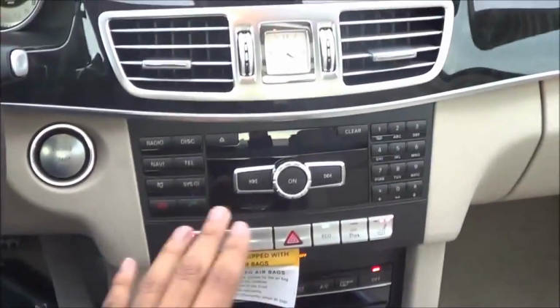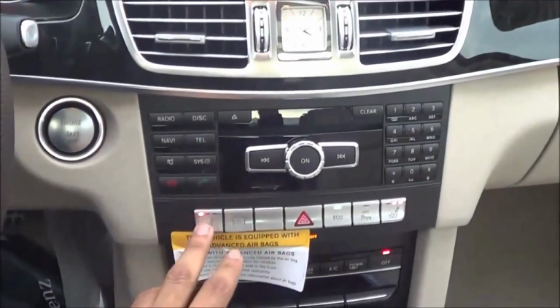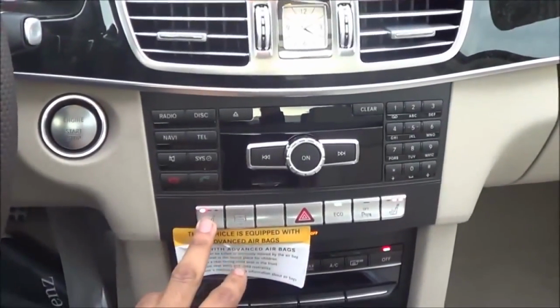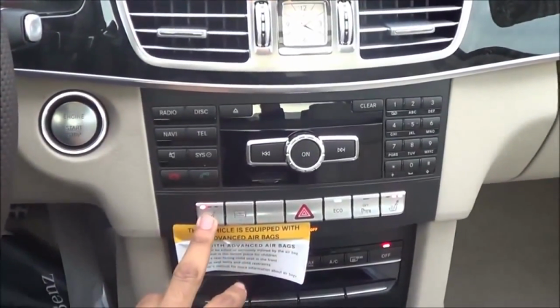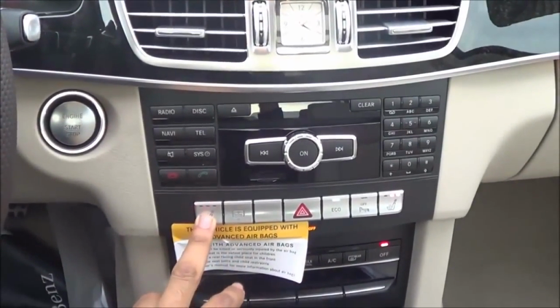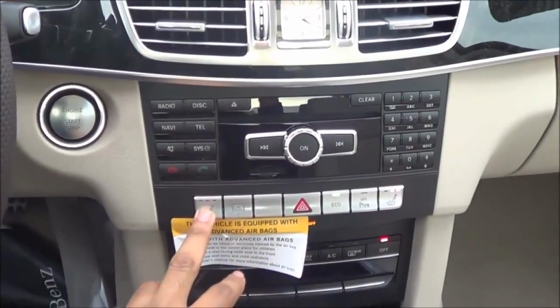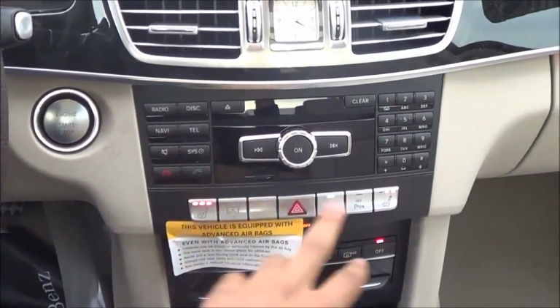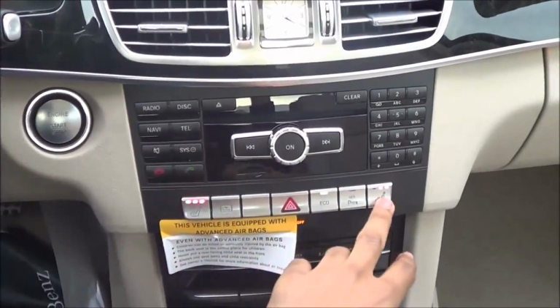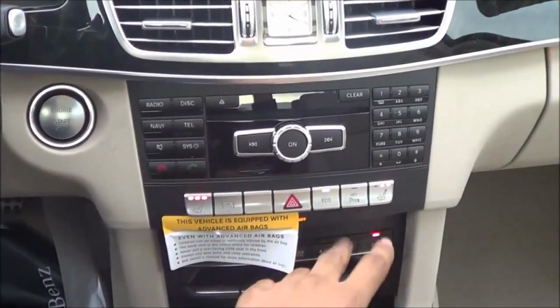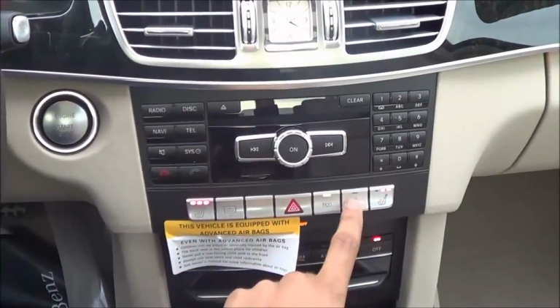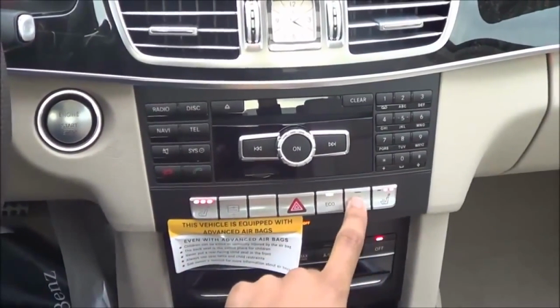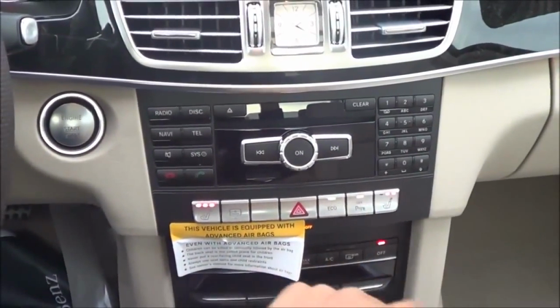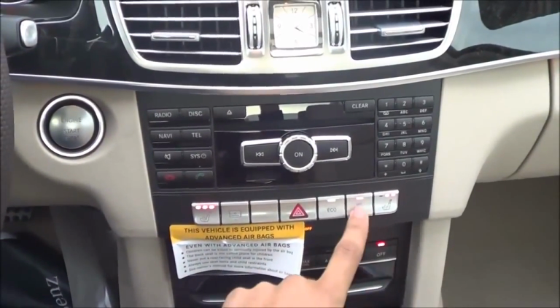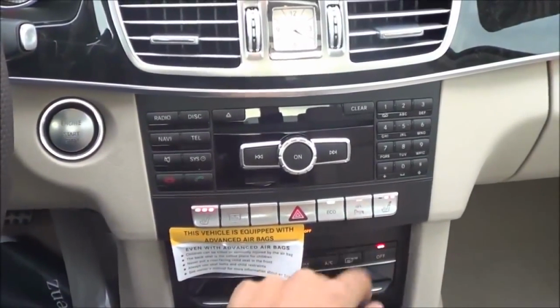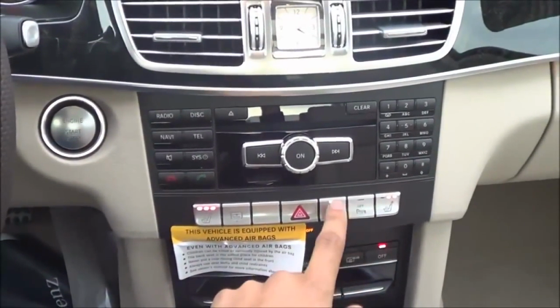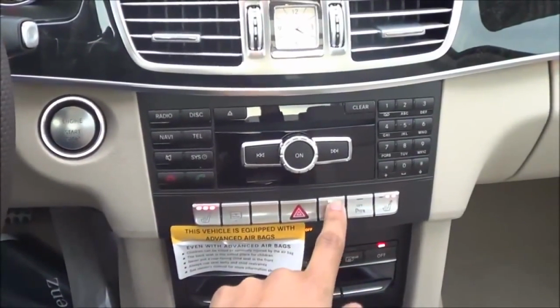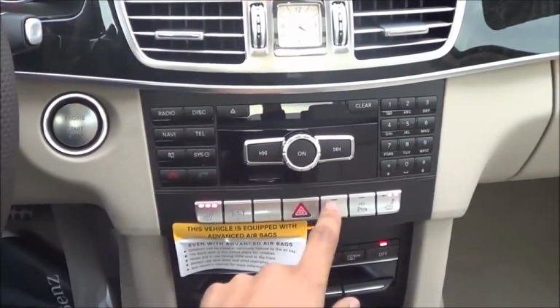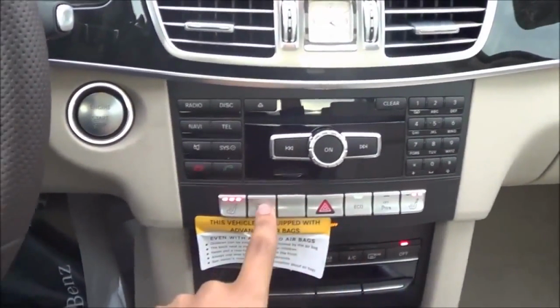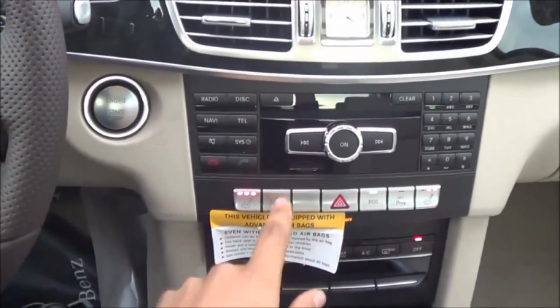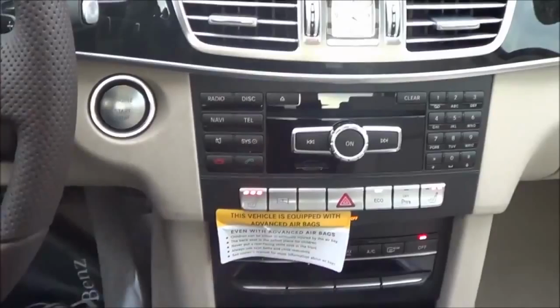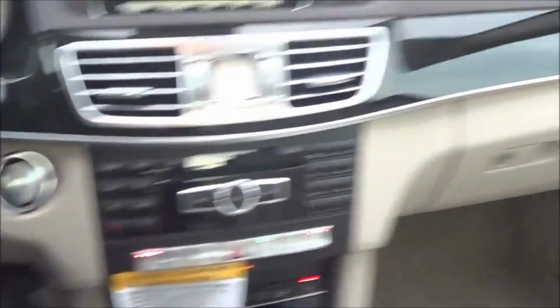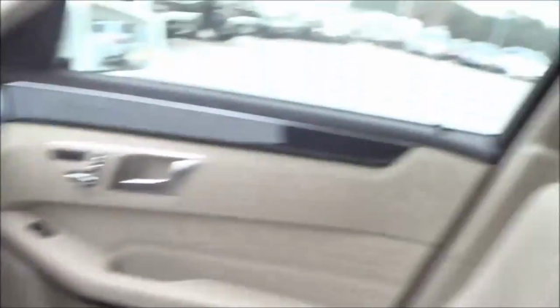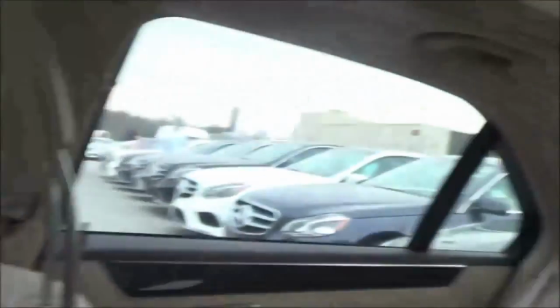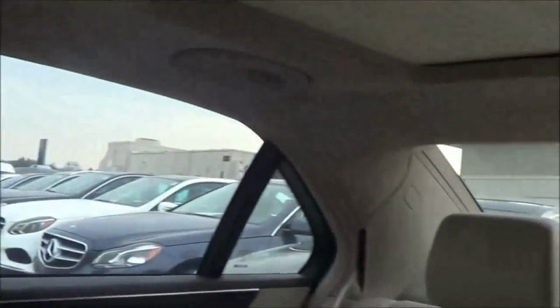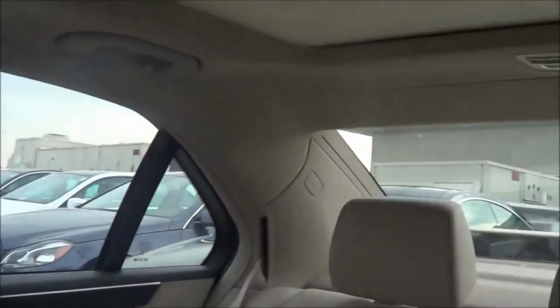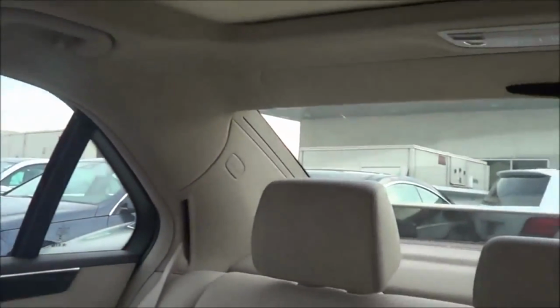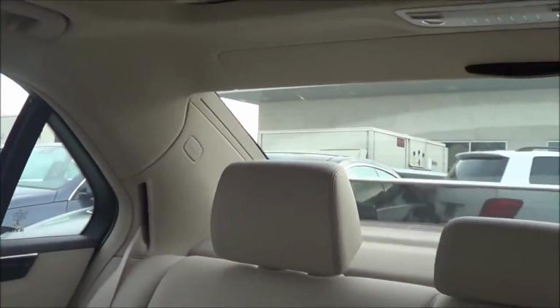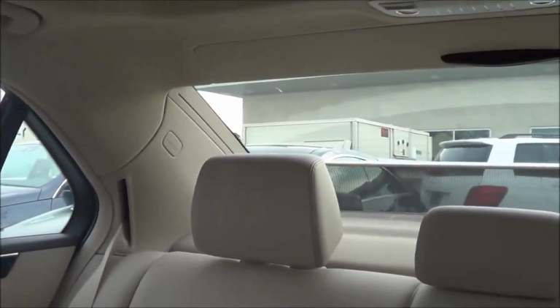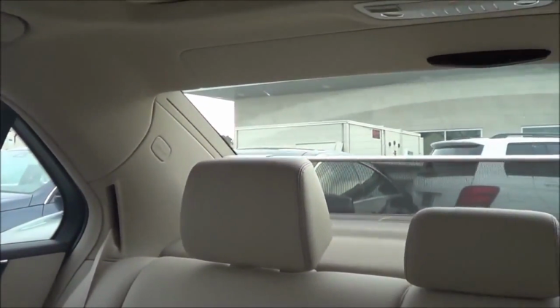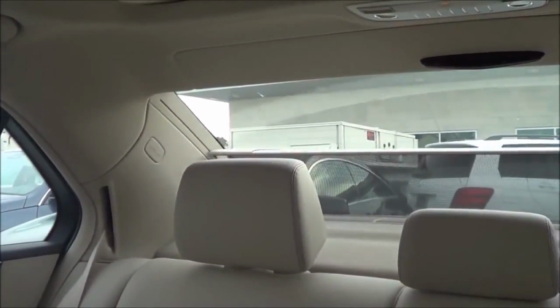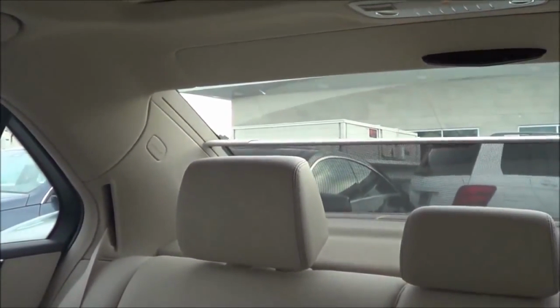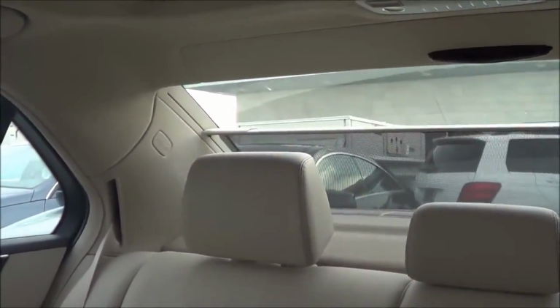Right here you have your heated seats for the driver and the passenger, your parking sensors off button, your eco mode, and then here's your rear sun shade. It's just a little slow.